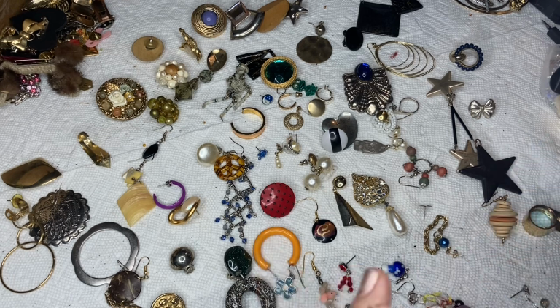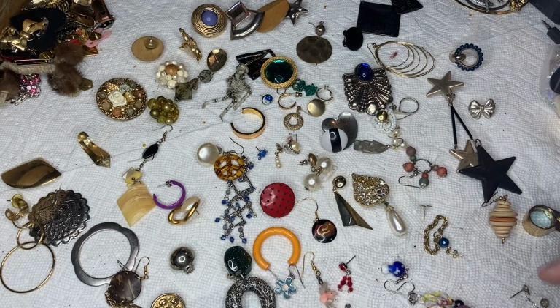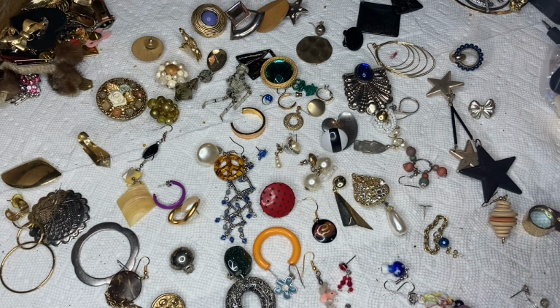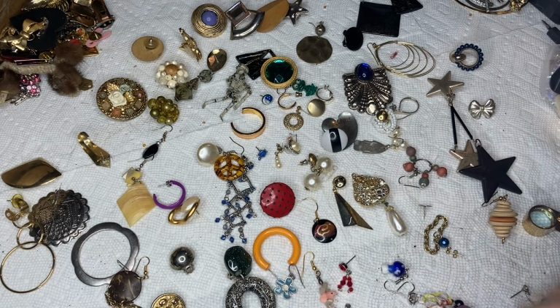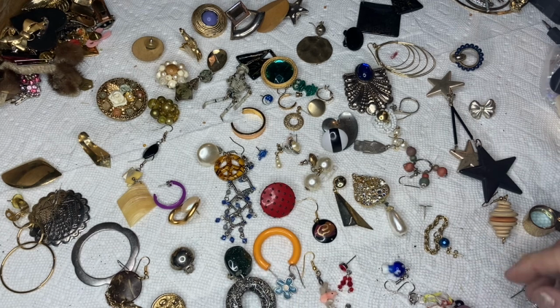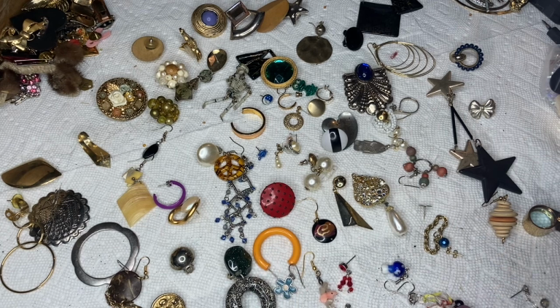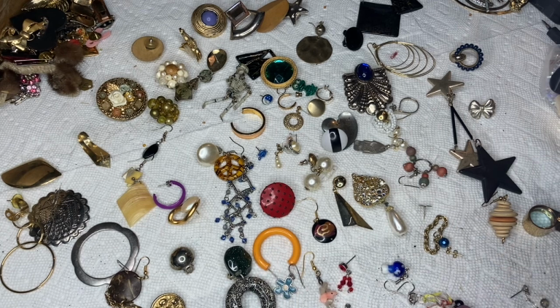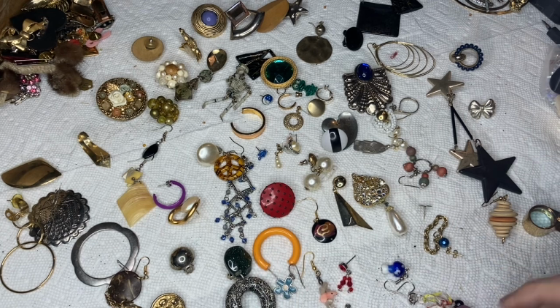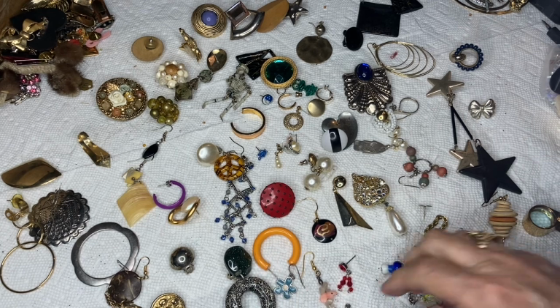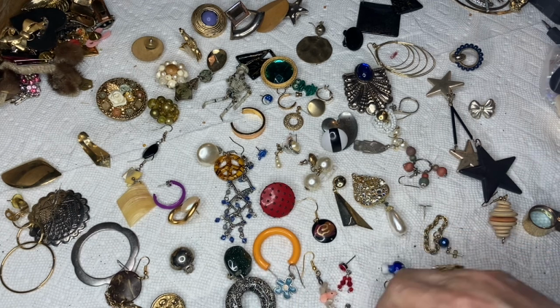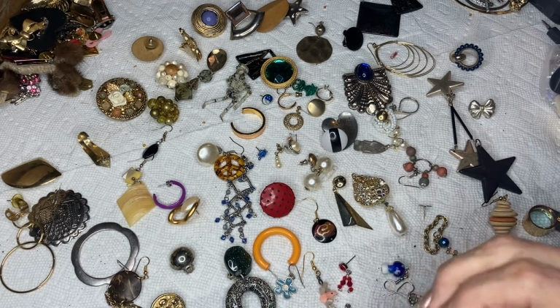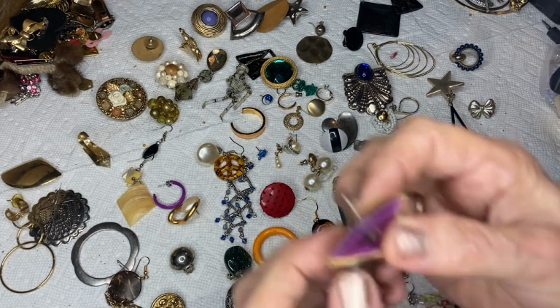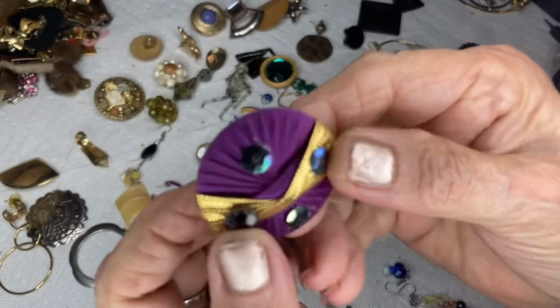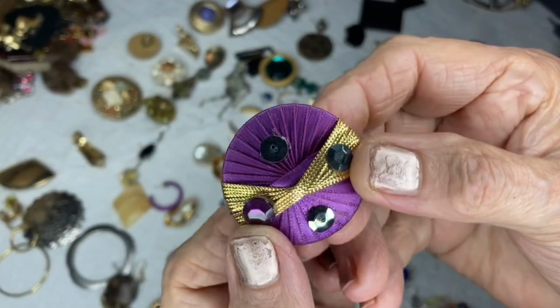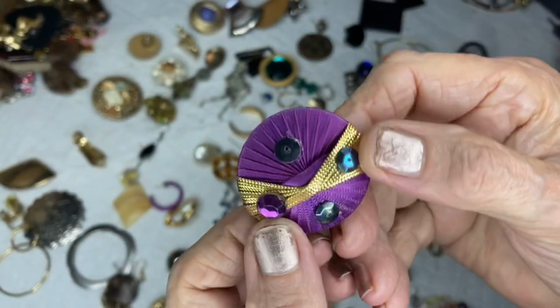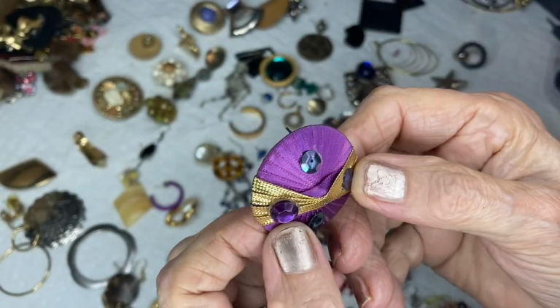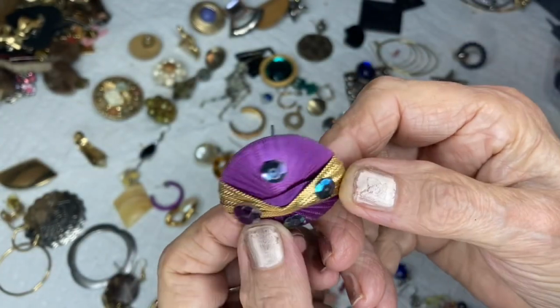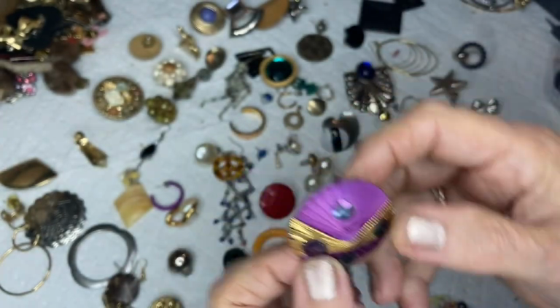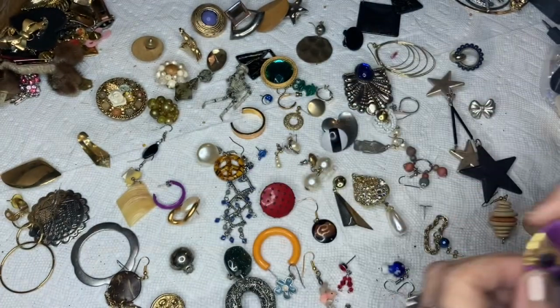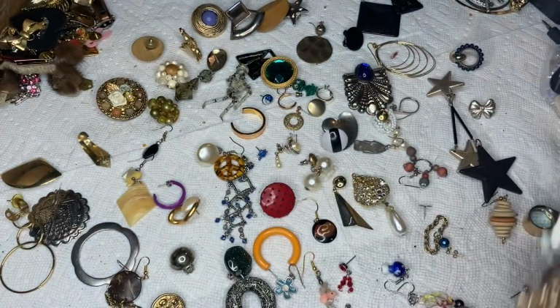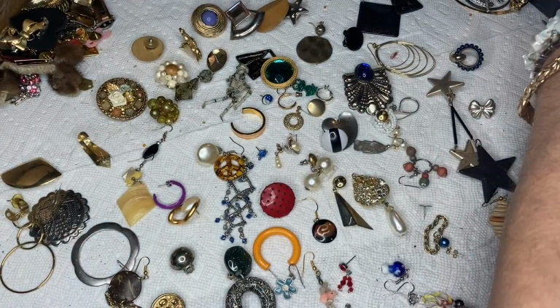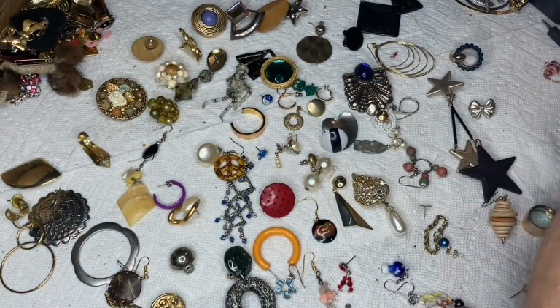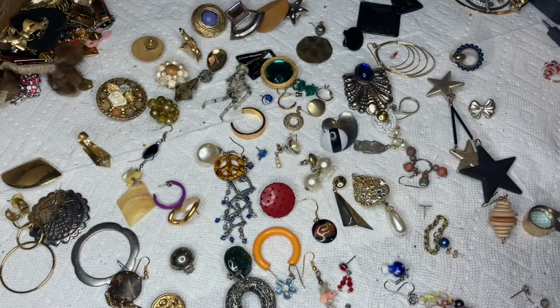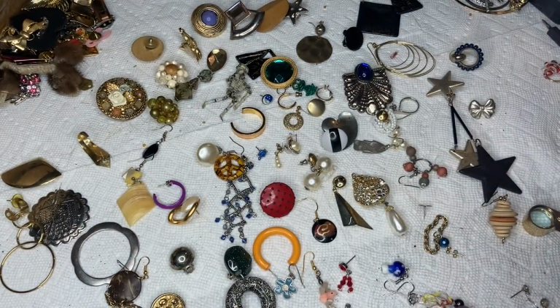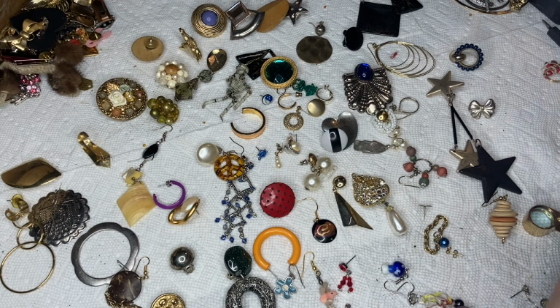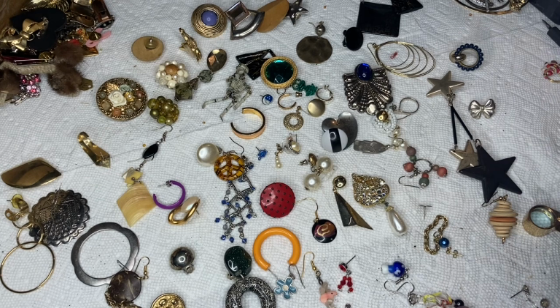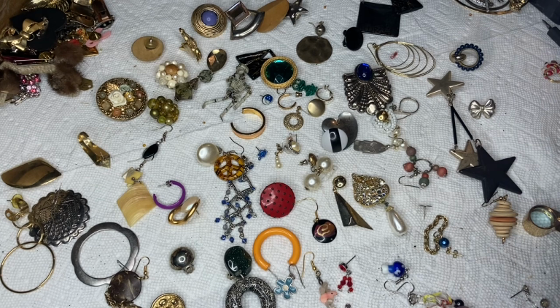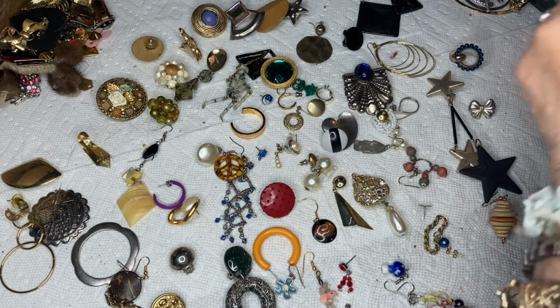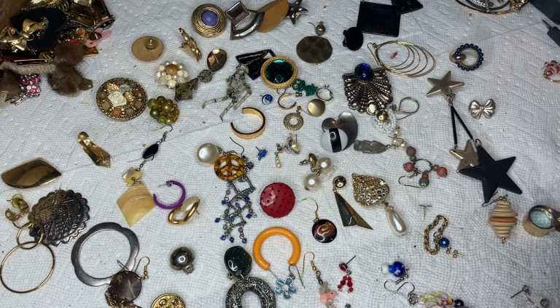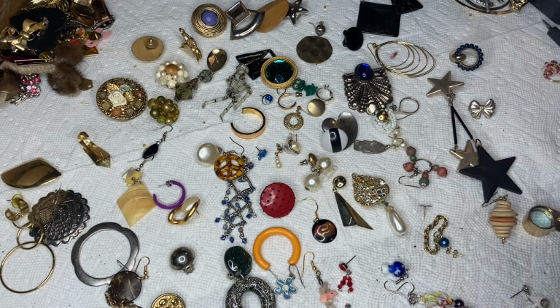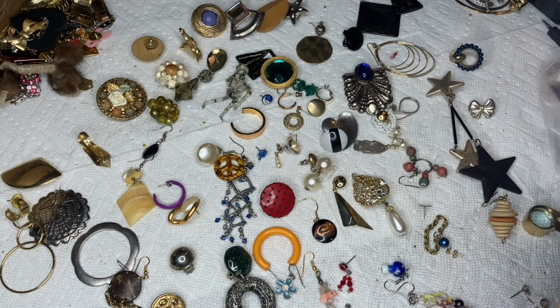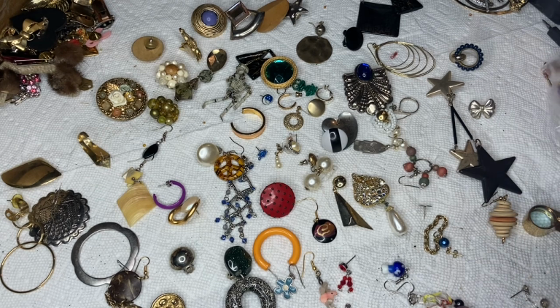I'm gonna tell you the back type — this one is a post back and it has fabric on it — and then I'll put them in the unmatched bag so we can get through this quickly.